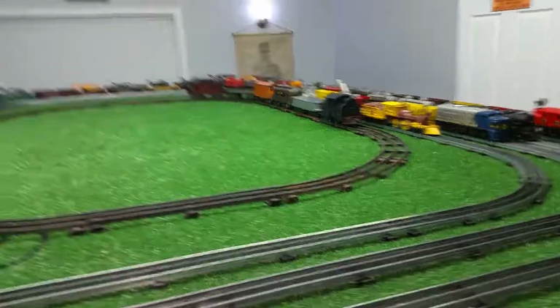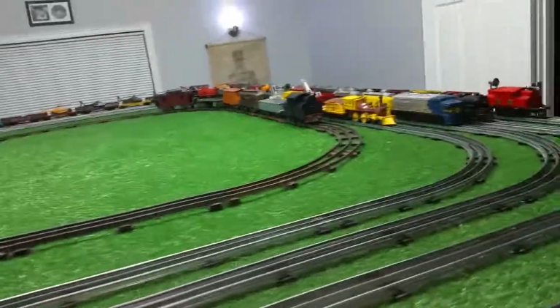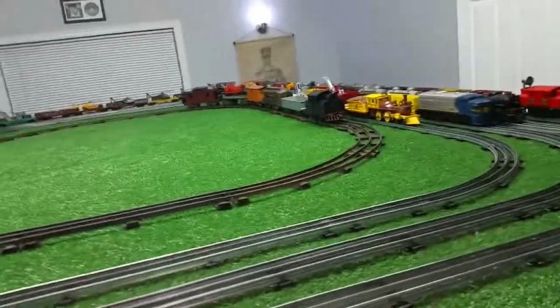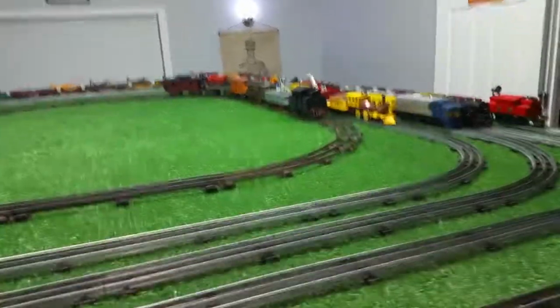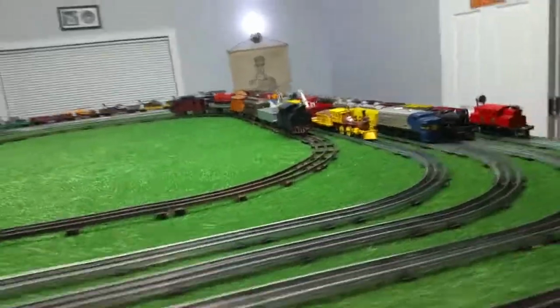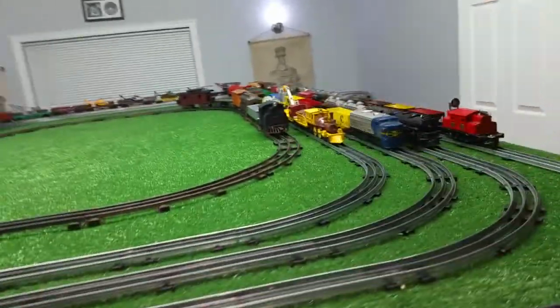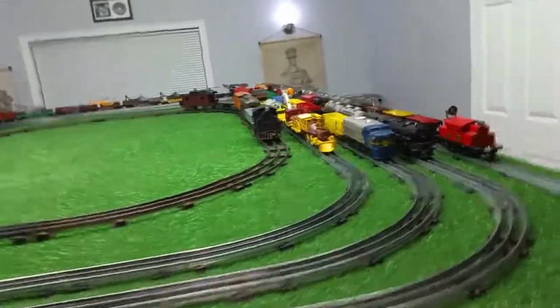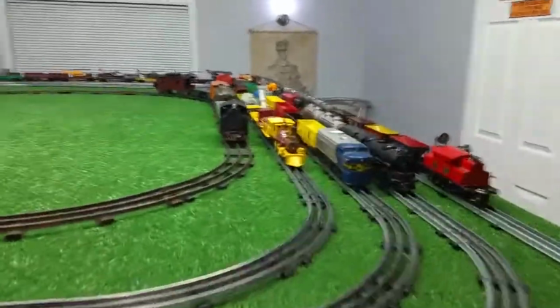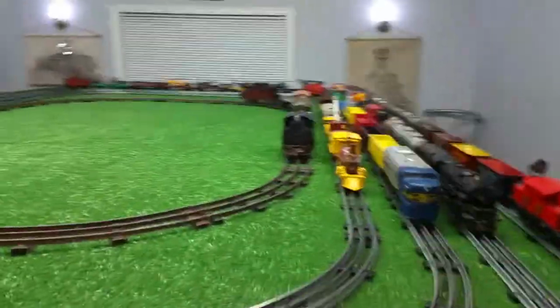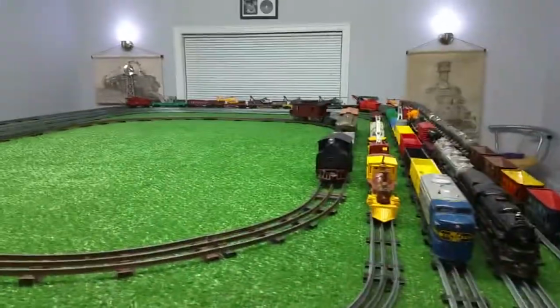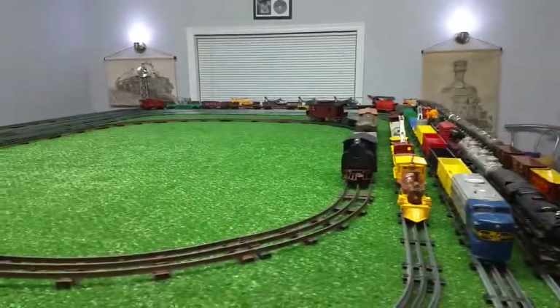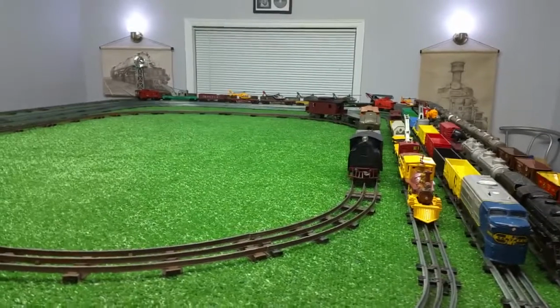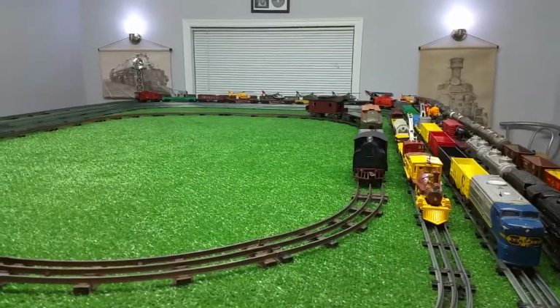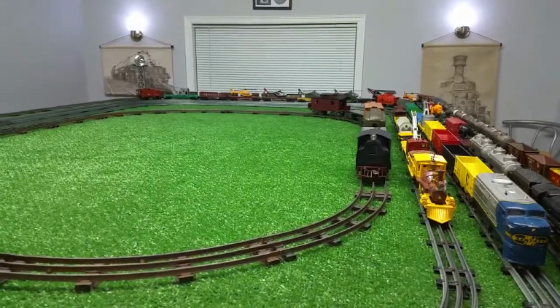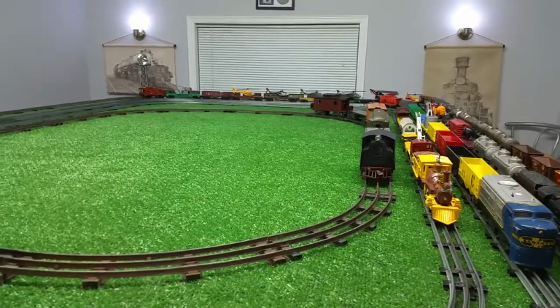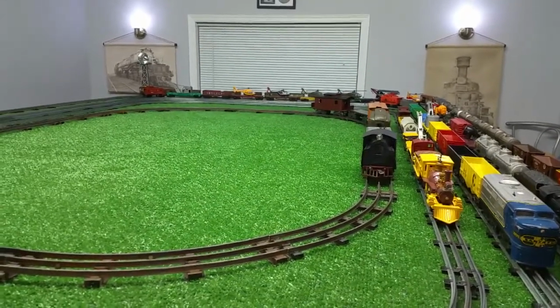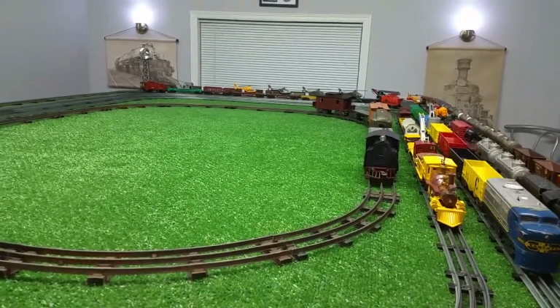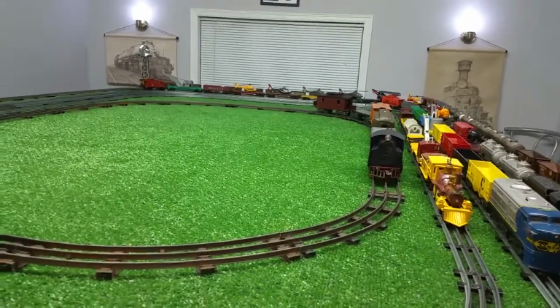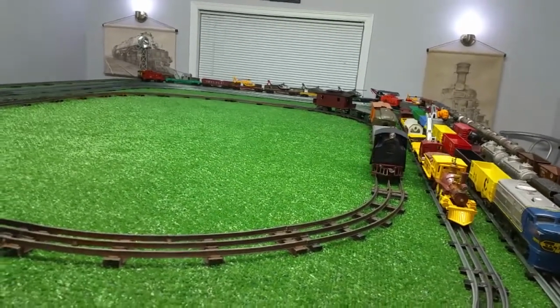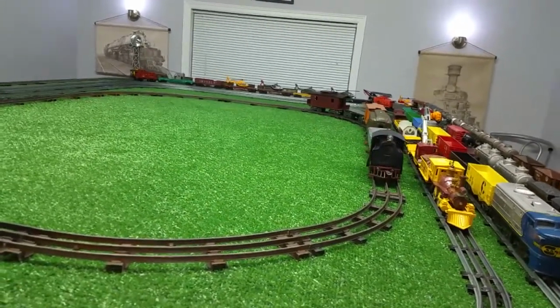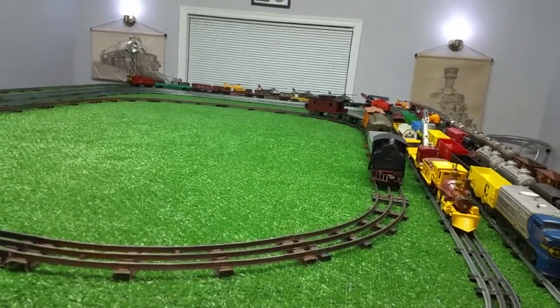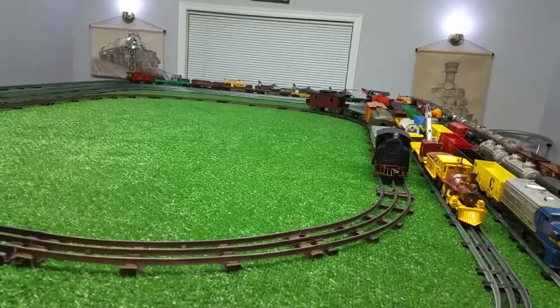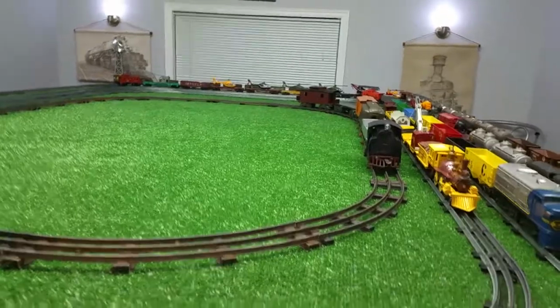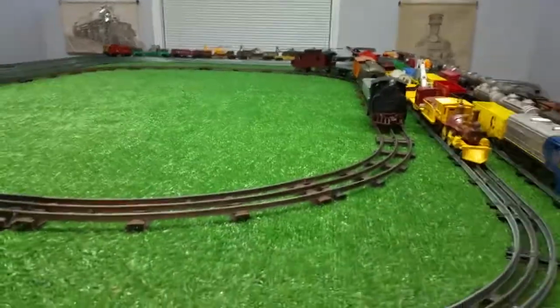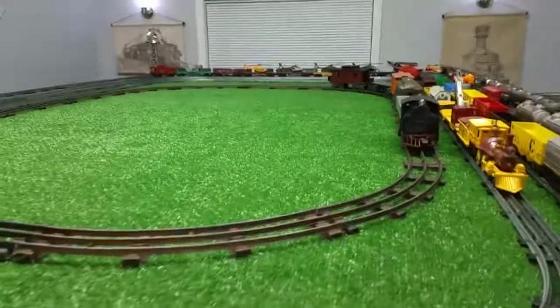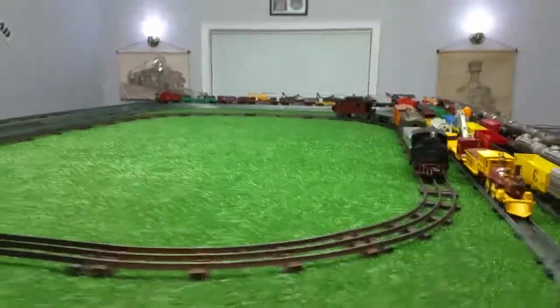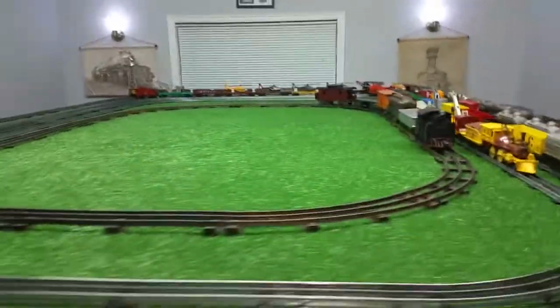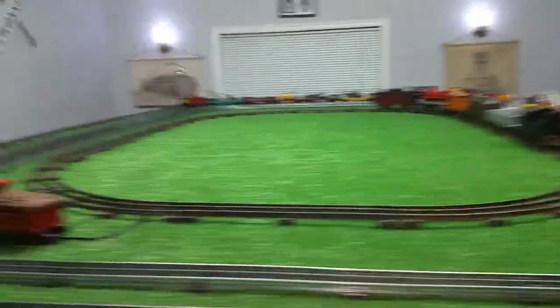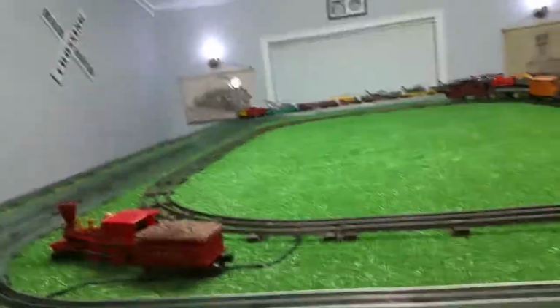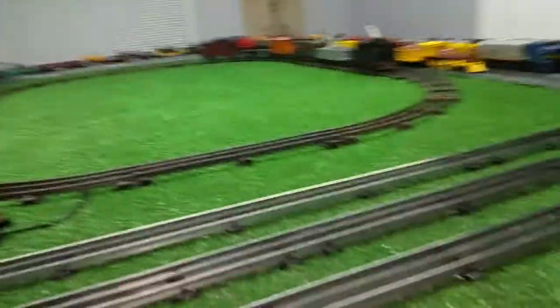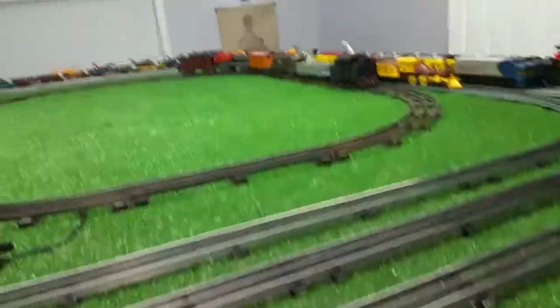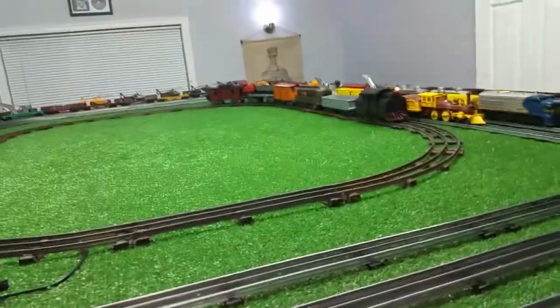Greetings, Benjamin J from Ben's Trains with another in the series. This is a final video on the standard gauge locomotive. I had a lot of fun putting this thing together, getting it repaired, de-rusting the track, and it's actually running surprisingly well.